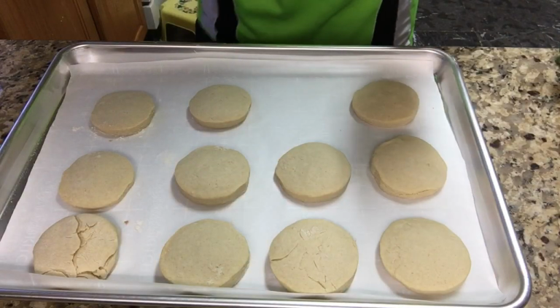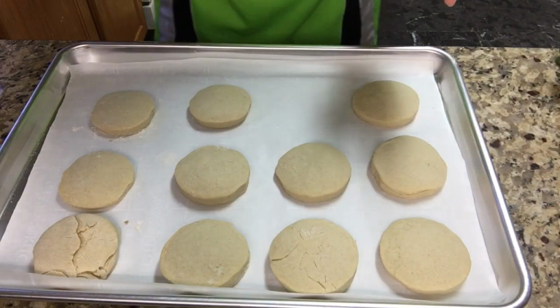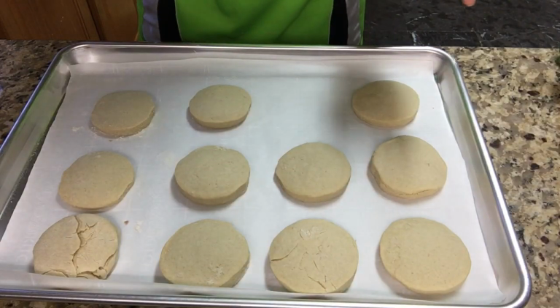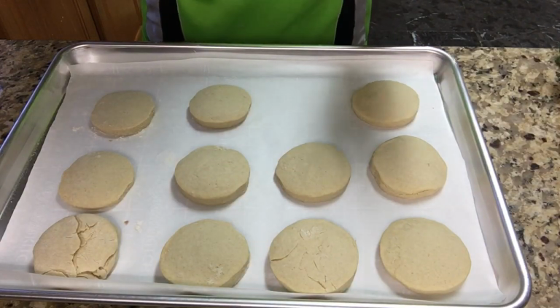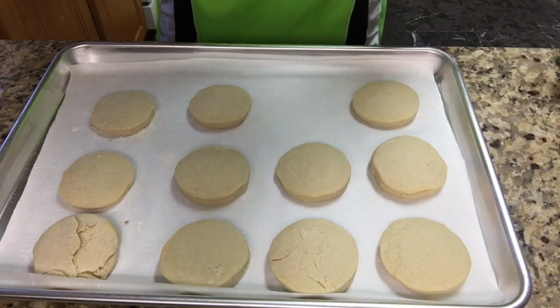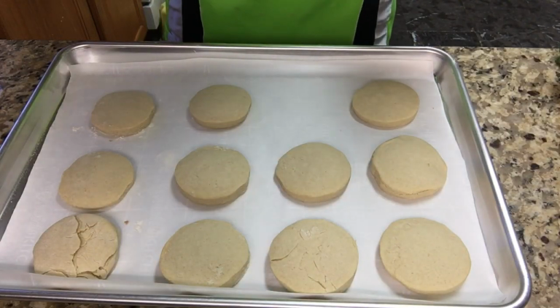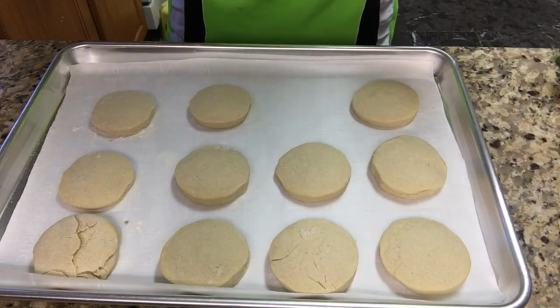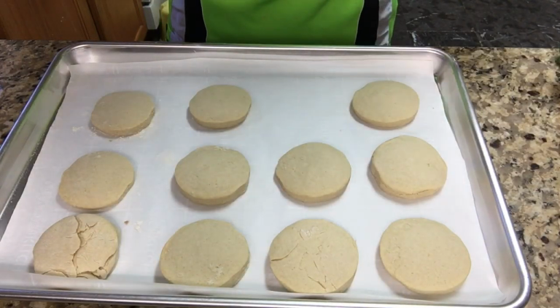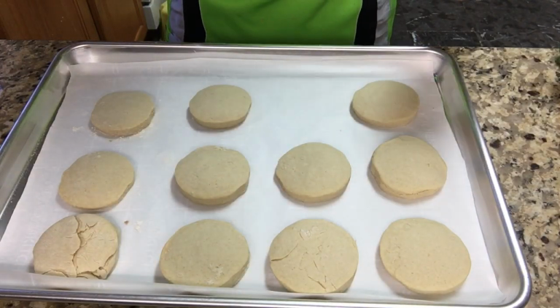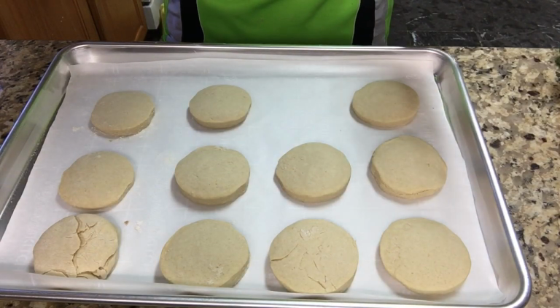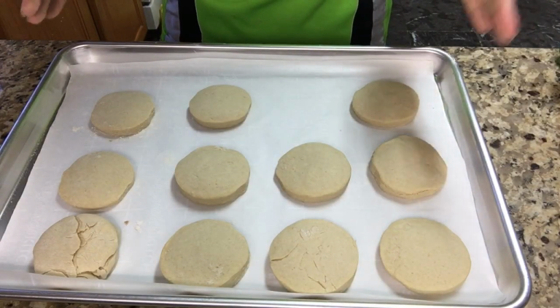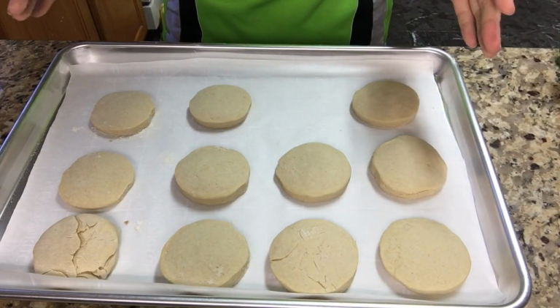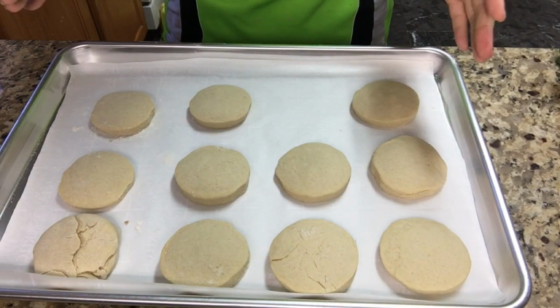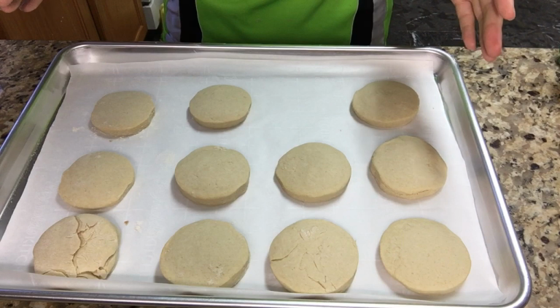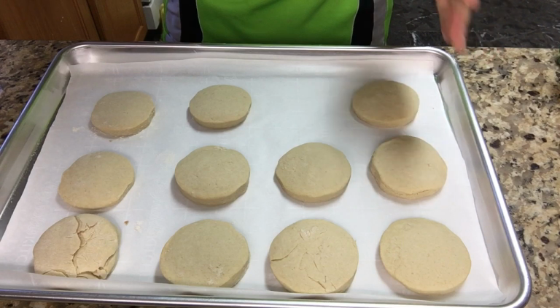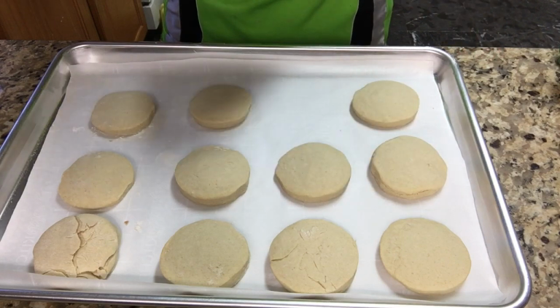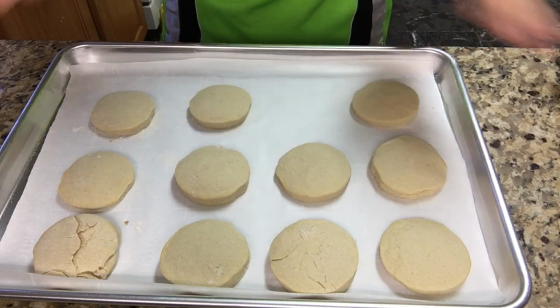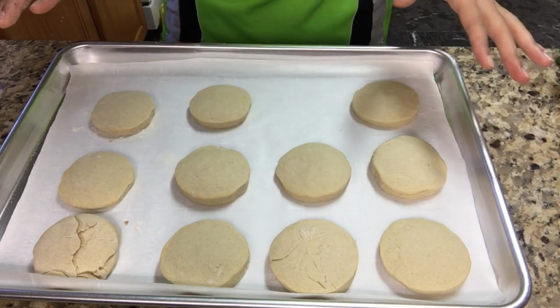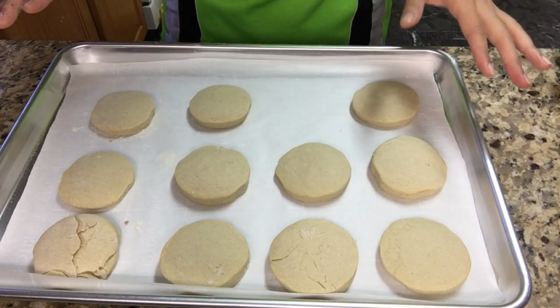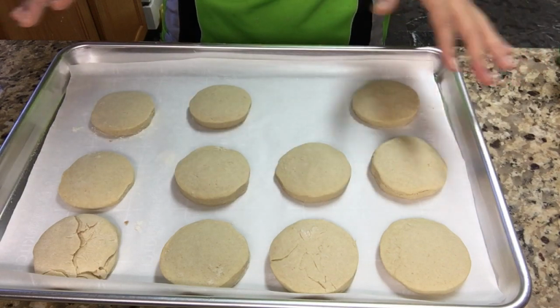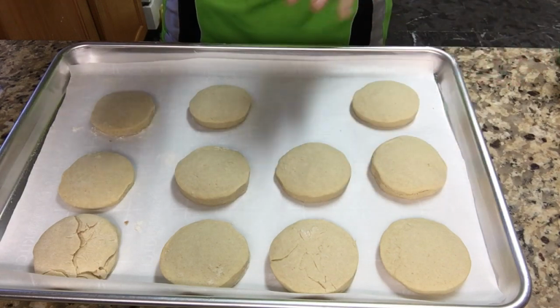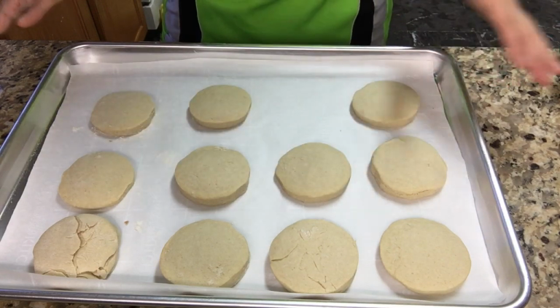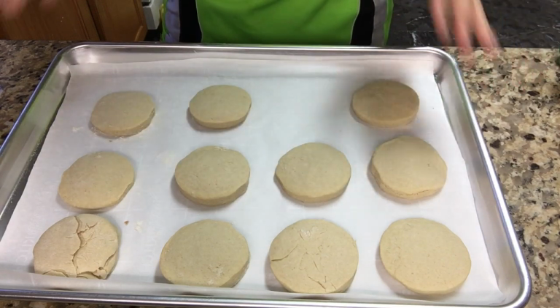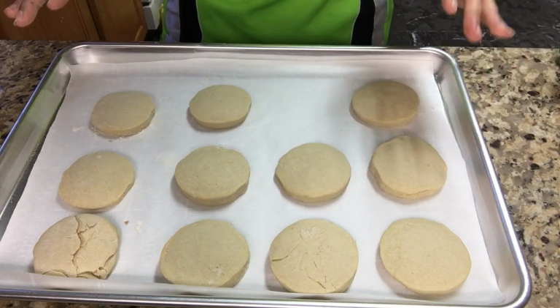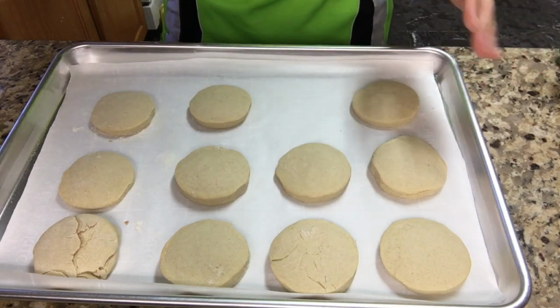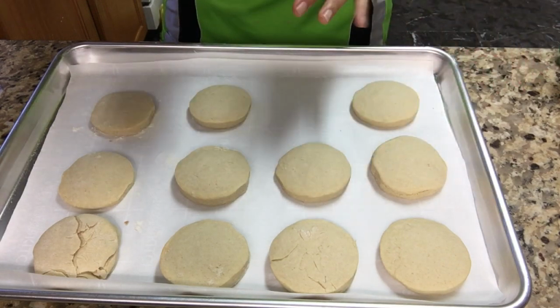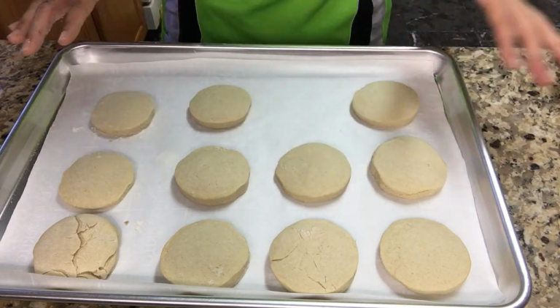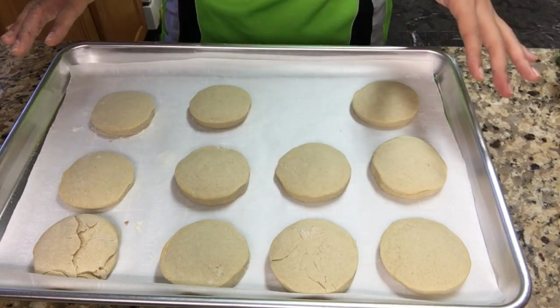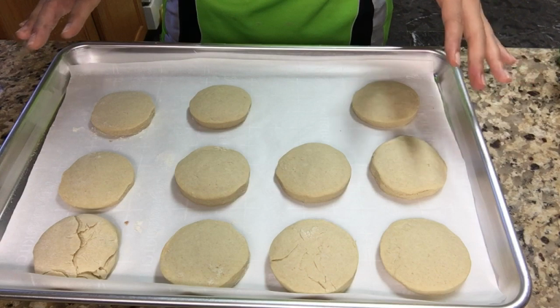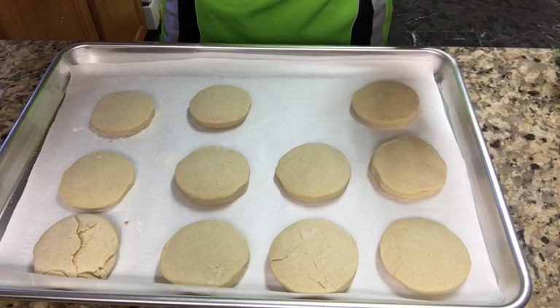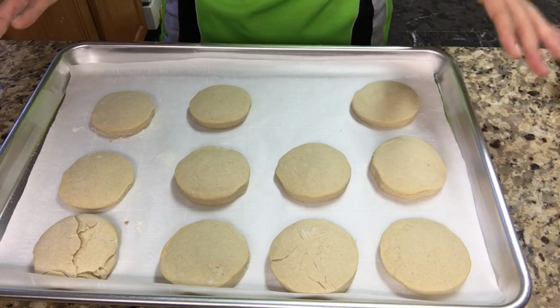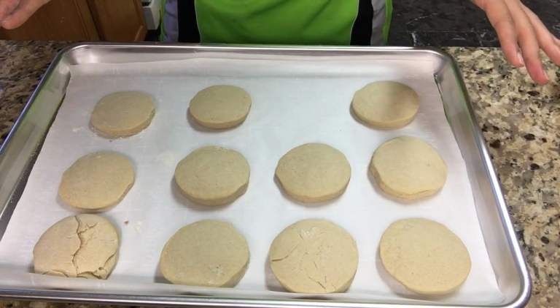I kind of lied because you're supposed to wait for like 15 minutes. I waited 10 minutes but I'm not sure if cookies are supposed to be soft — but they look kind of done after like another 5 minutes.